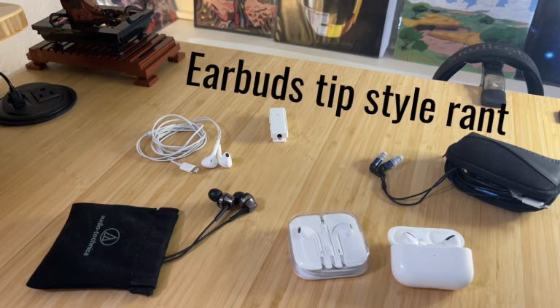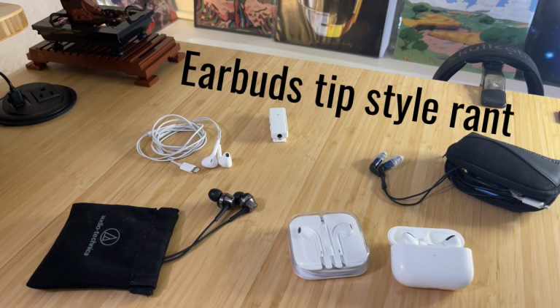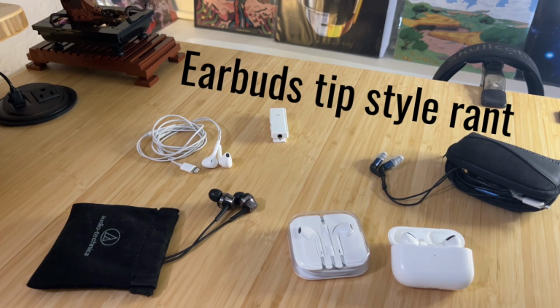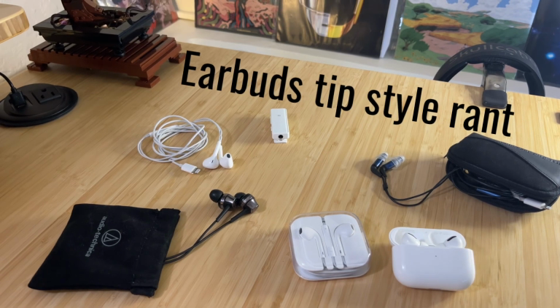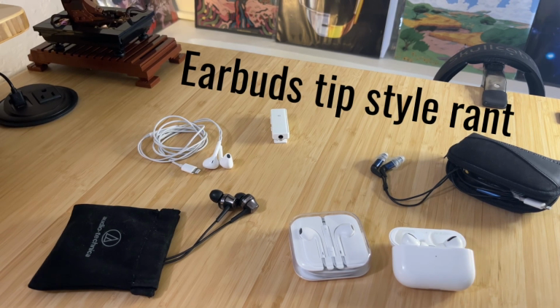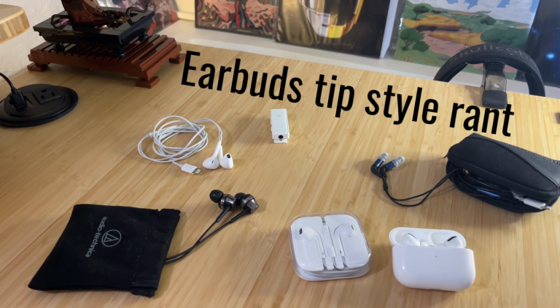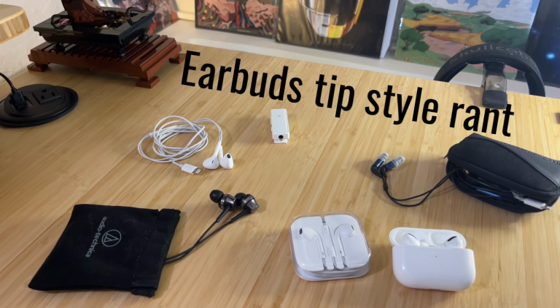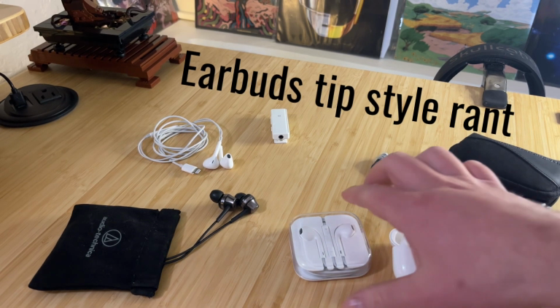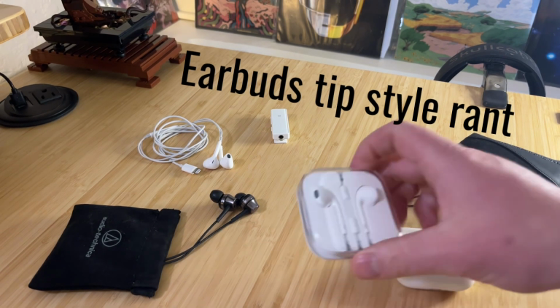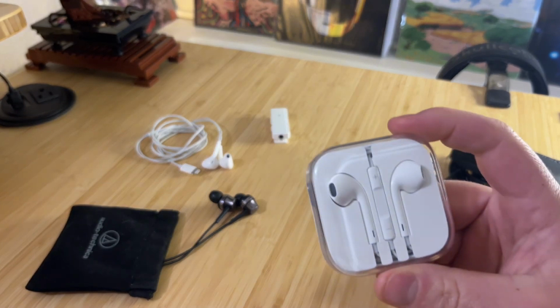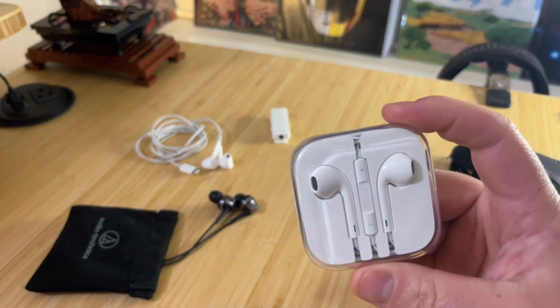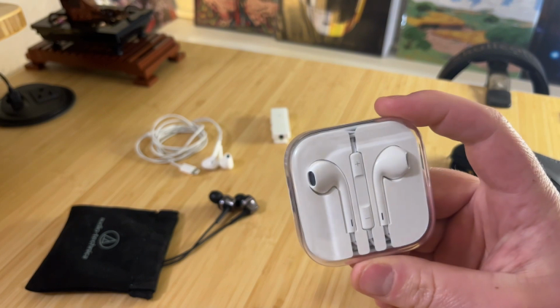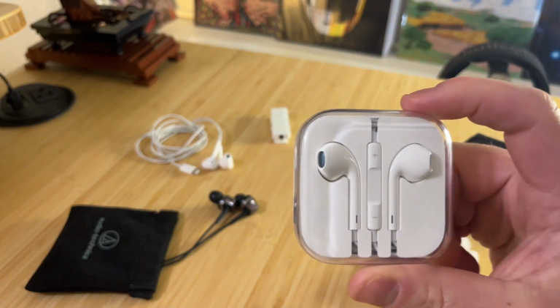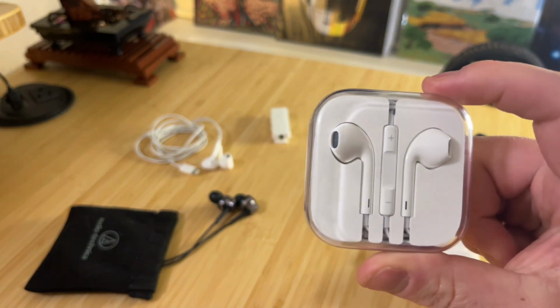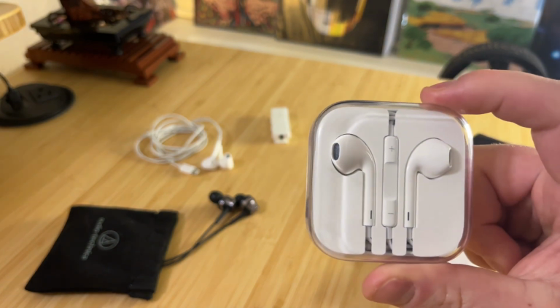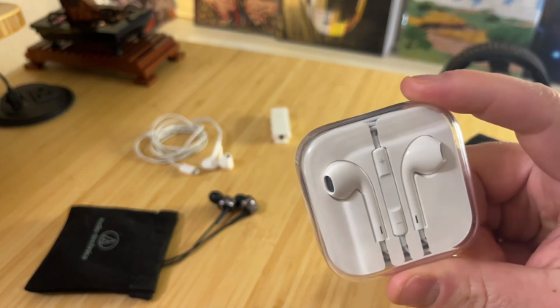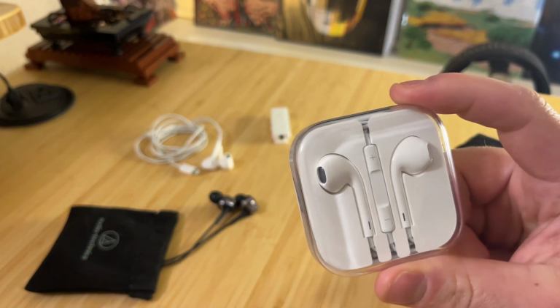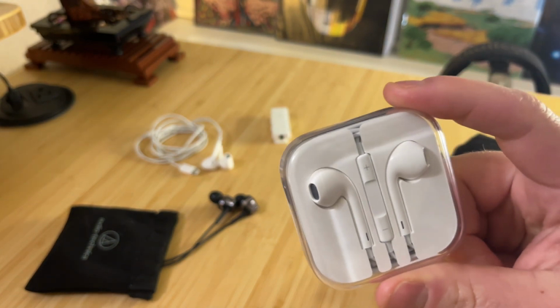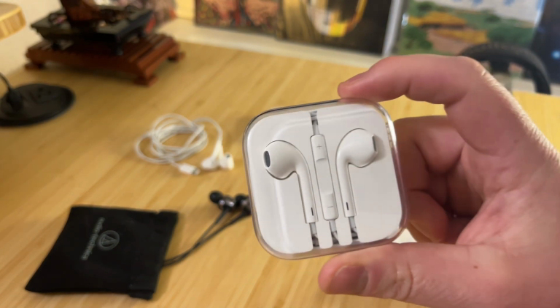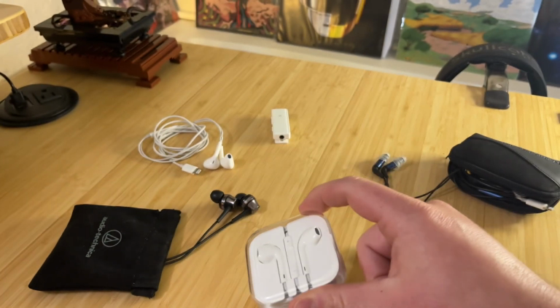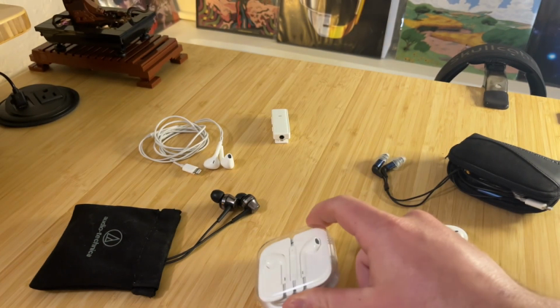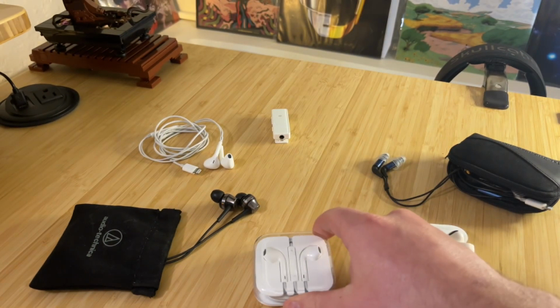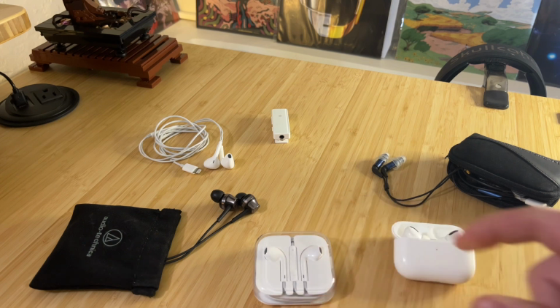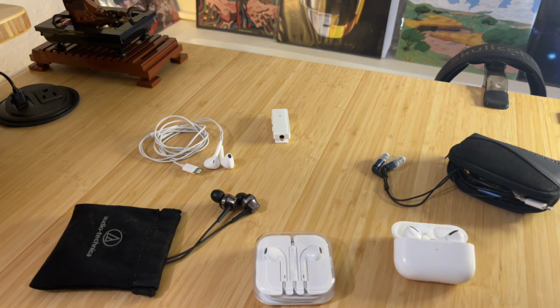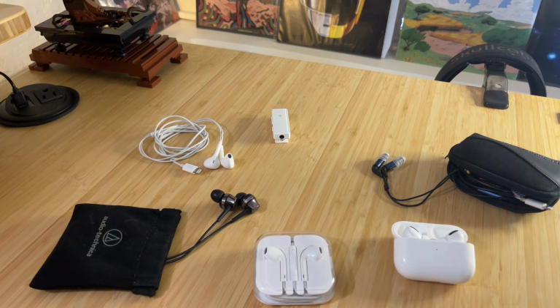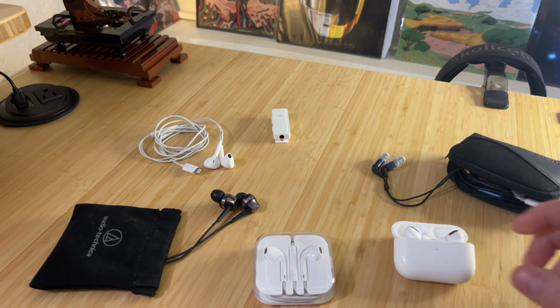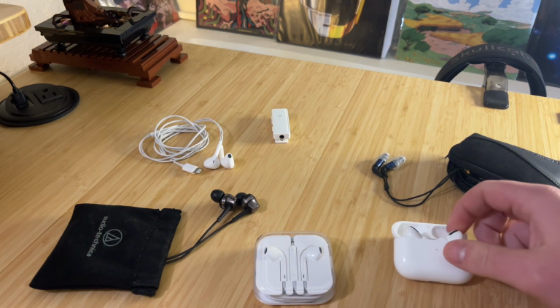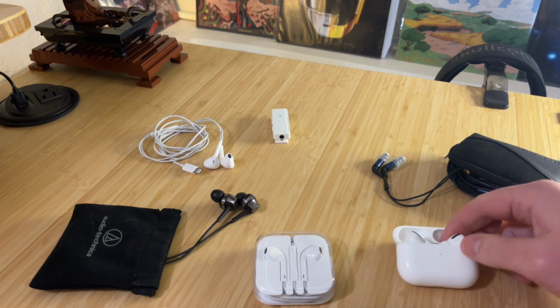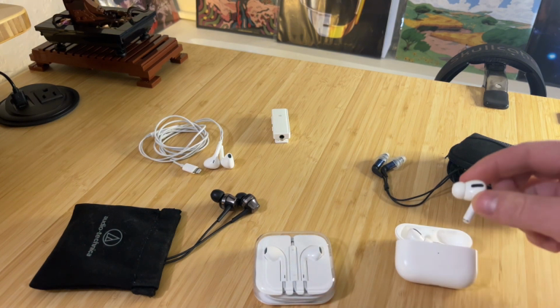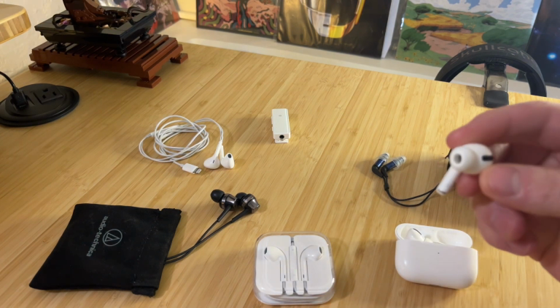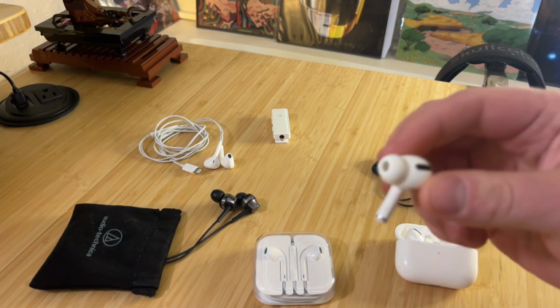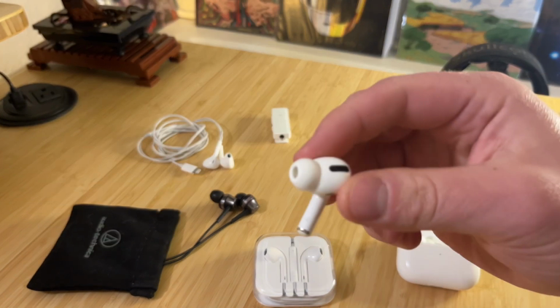The first version of AirPods came out with this terribly designed tip. I was never really fond of it — I couldn't get it in my ear comfortably. So I refused to buy the first pair of AirPods until the AirPod Pros came out with a silicone tip.